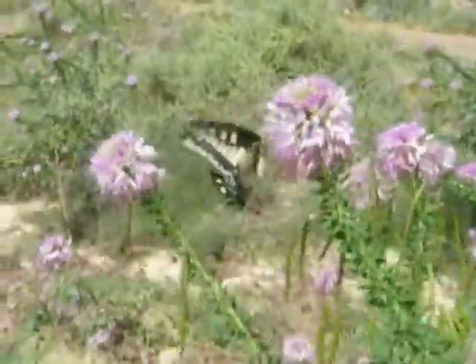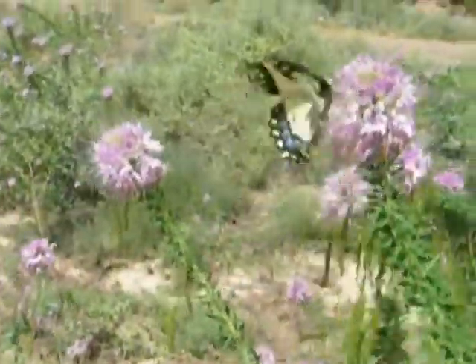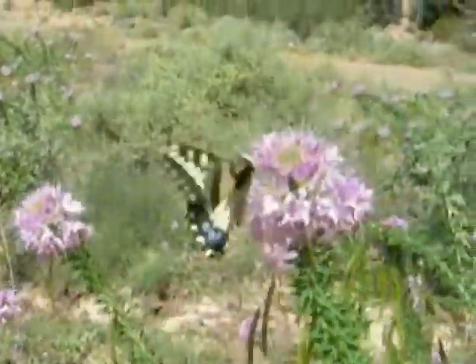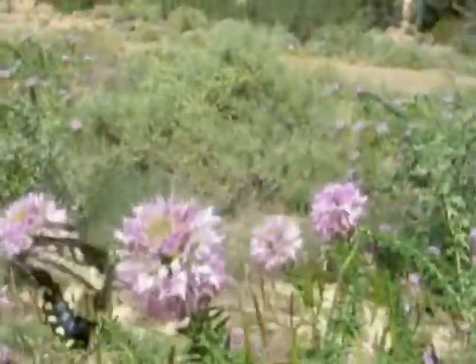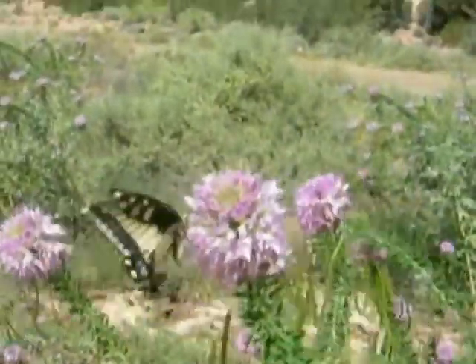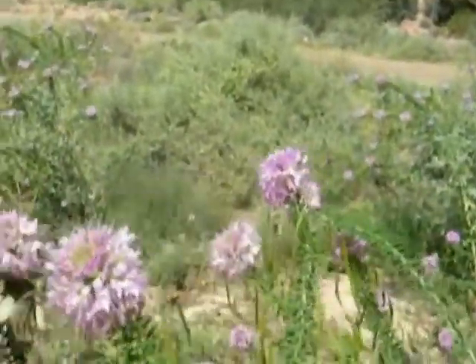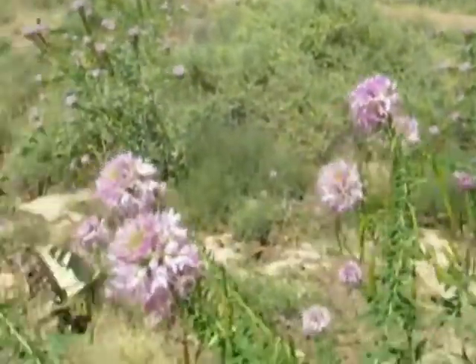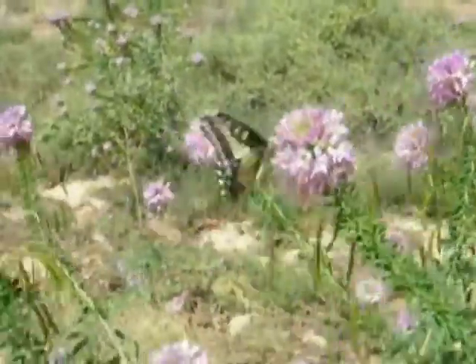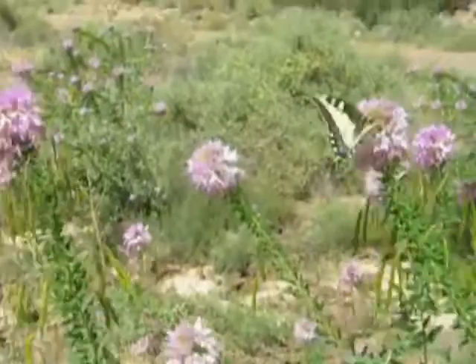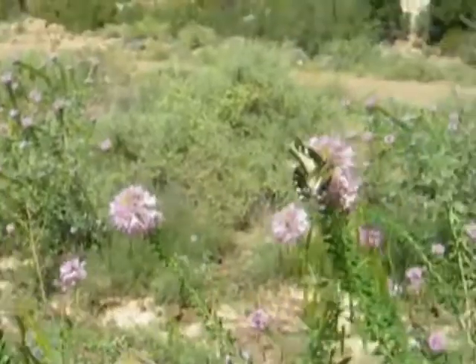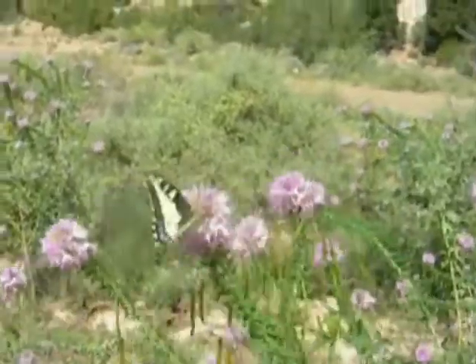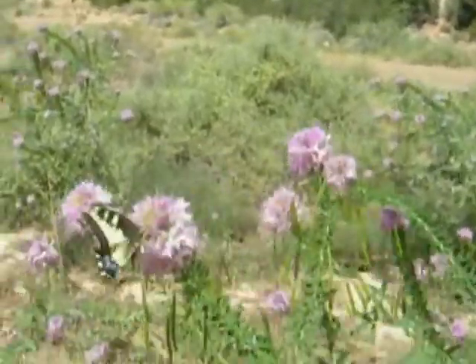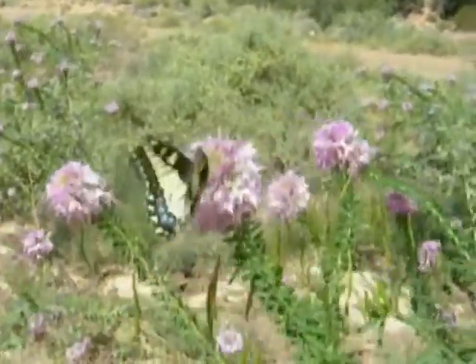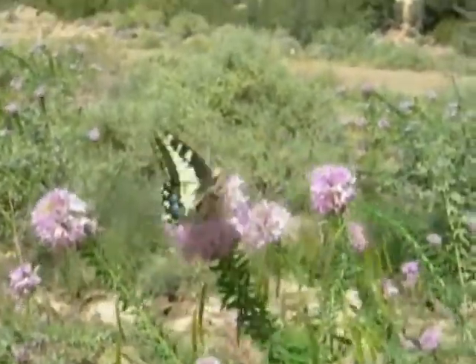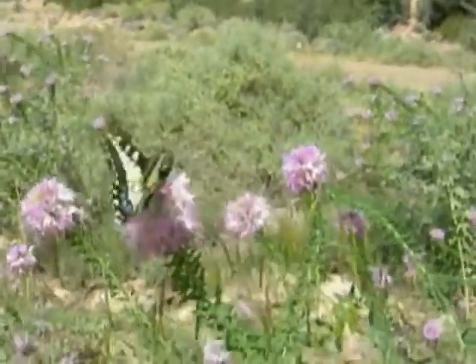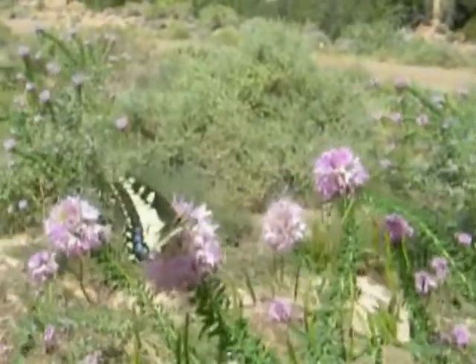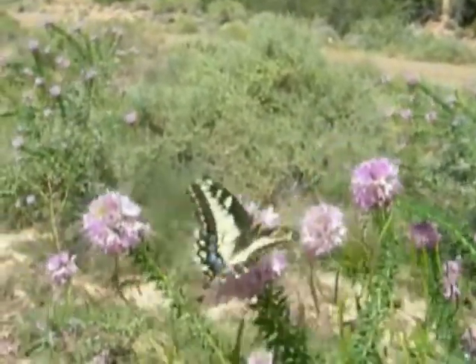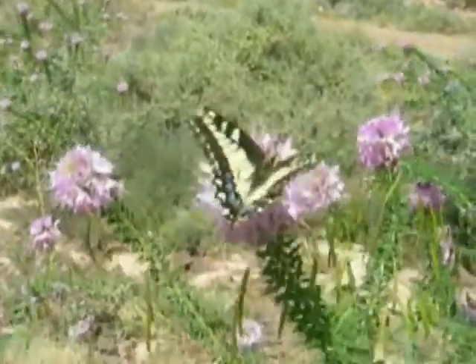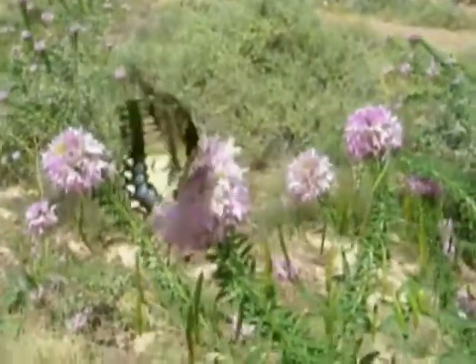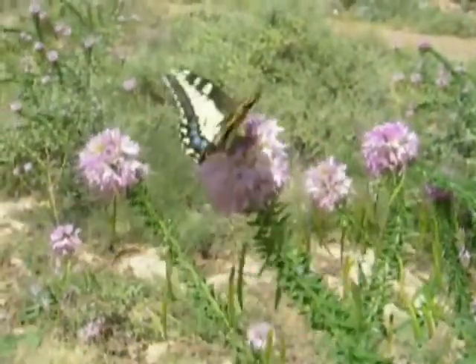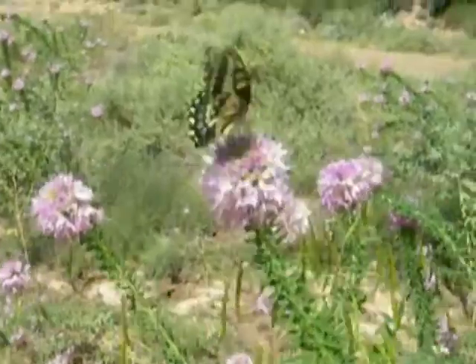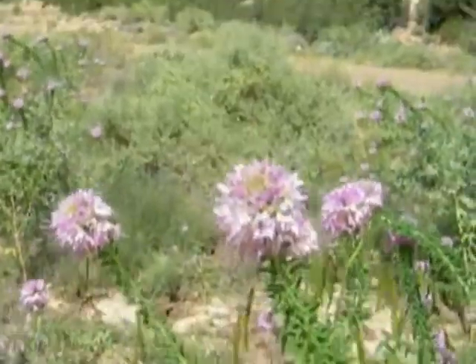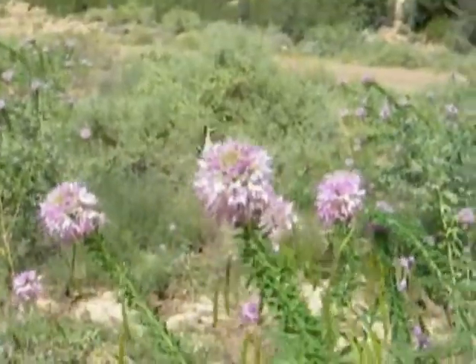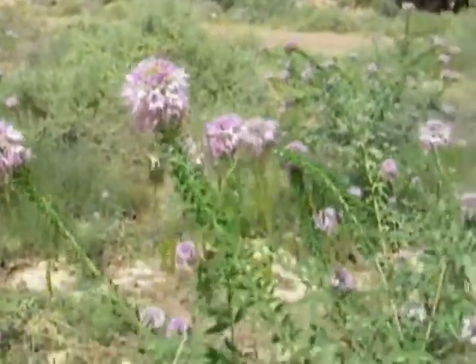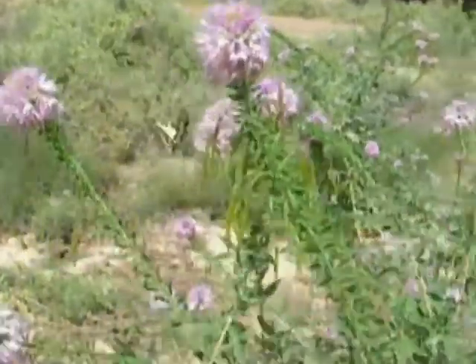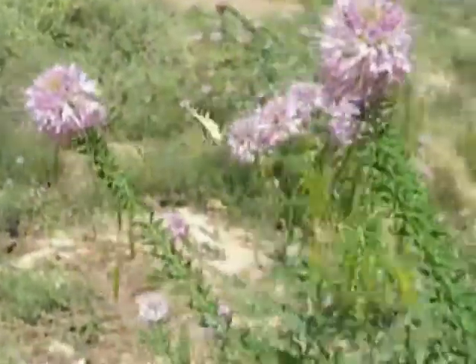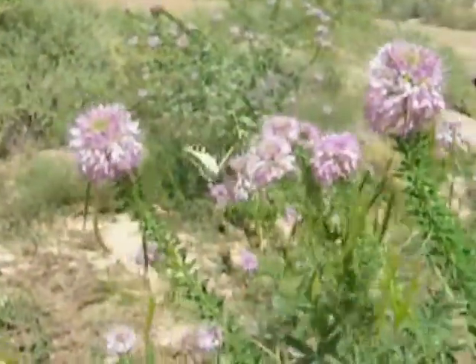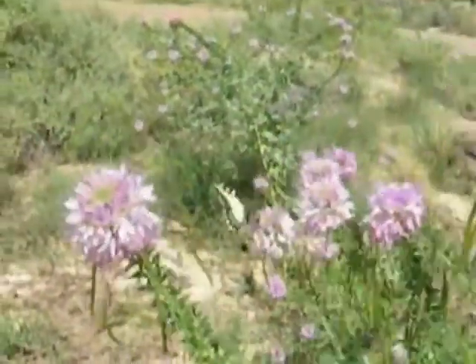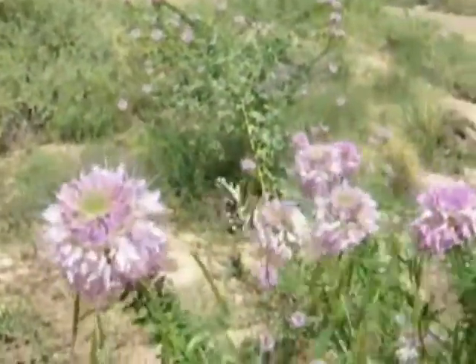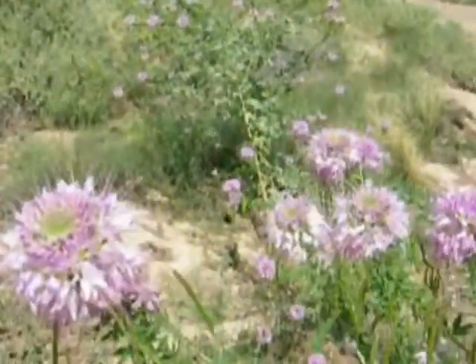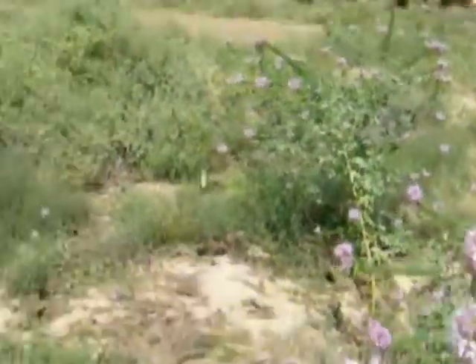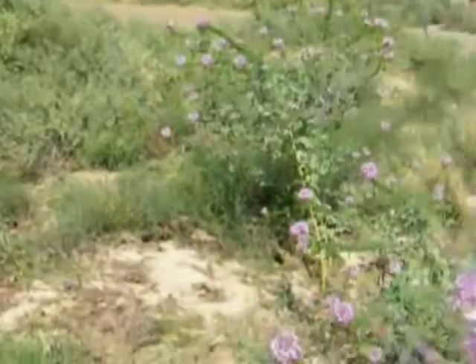This butterfly has been purported to be kind of missing in action here for several years. Collectors have come down here and have not been able to find it or its caterpillars, but this year it has made a recovery, which is like way cool.